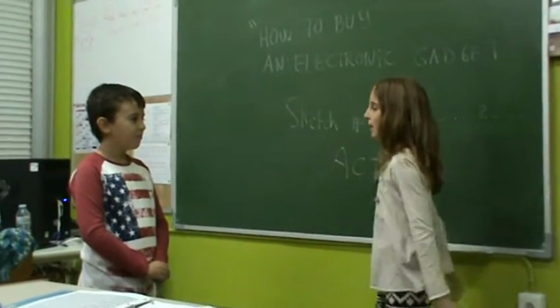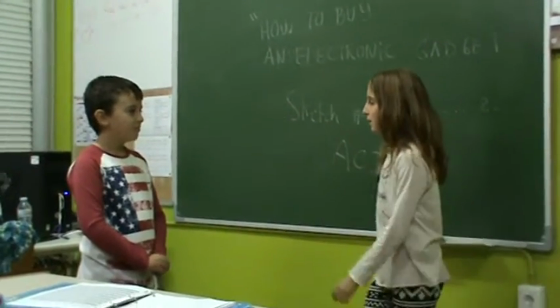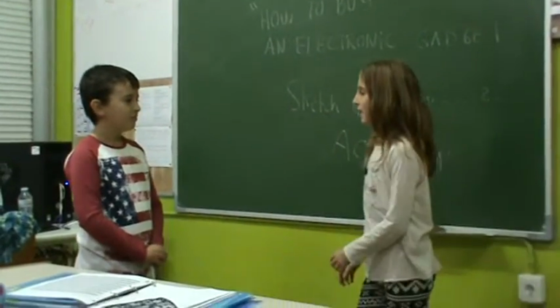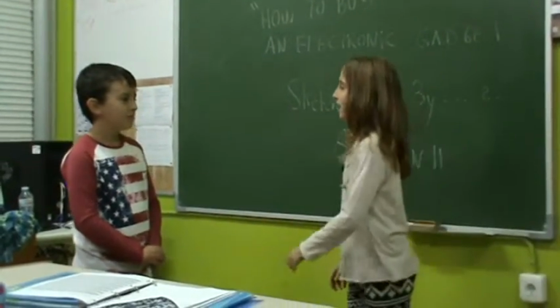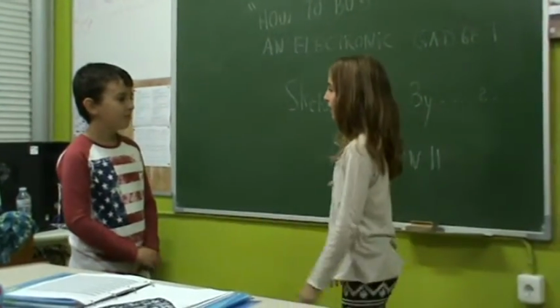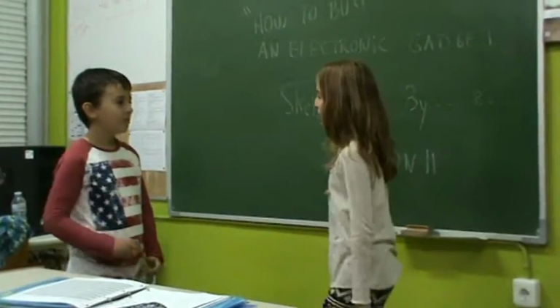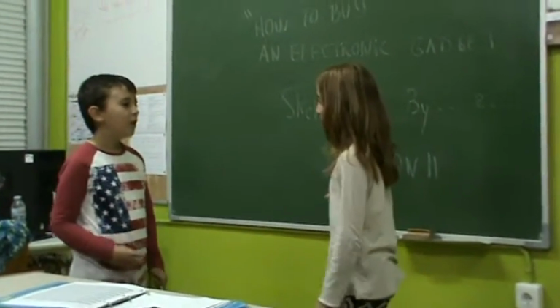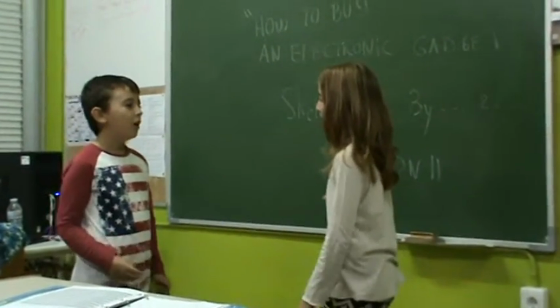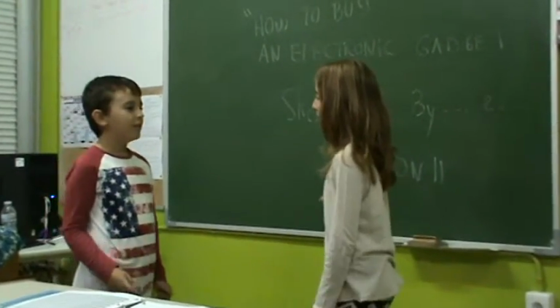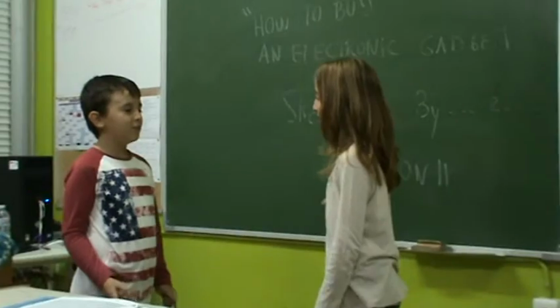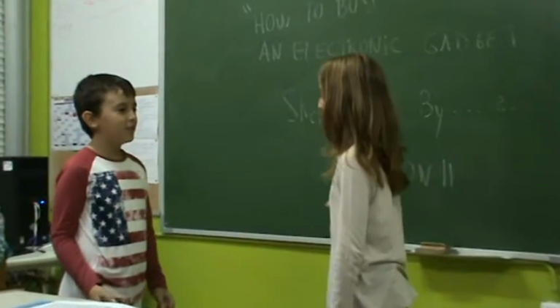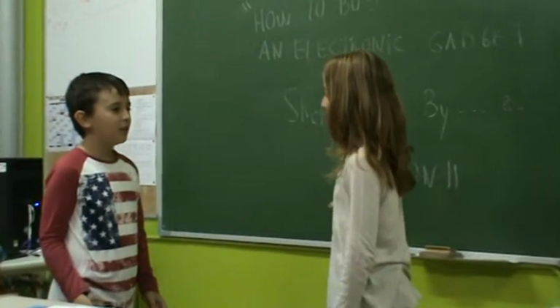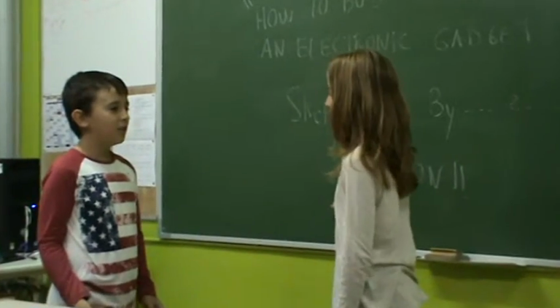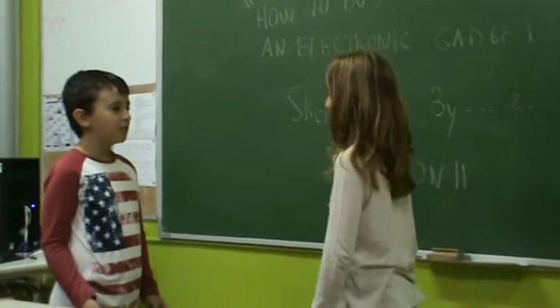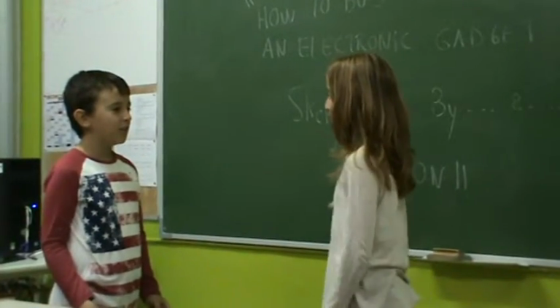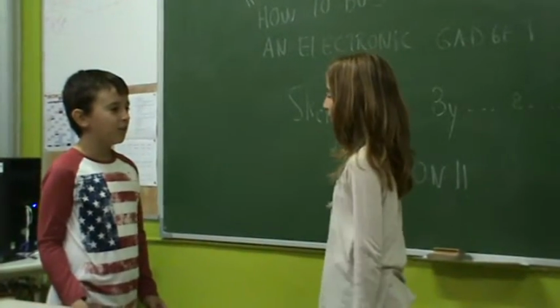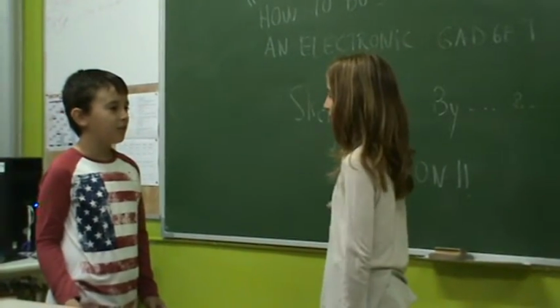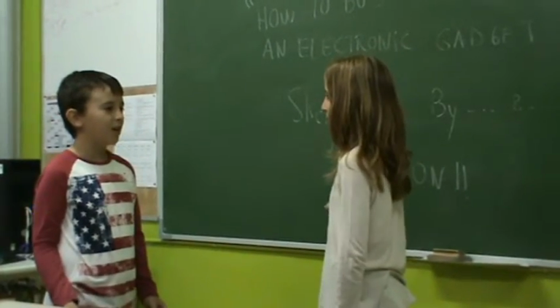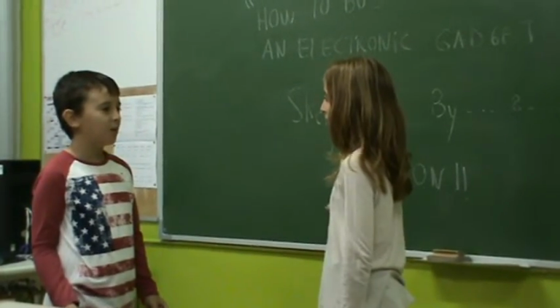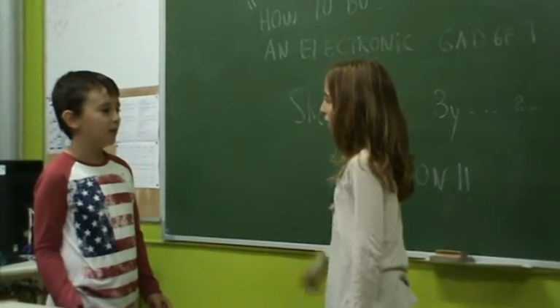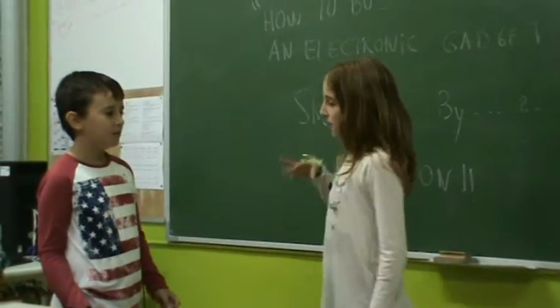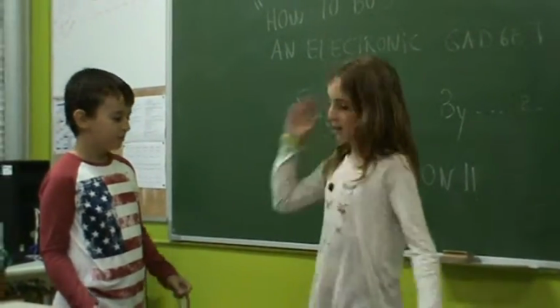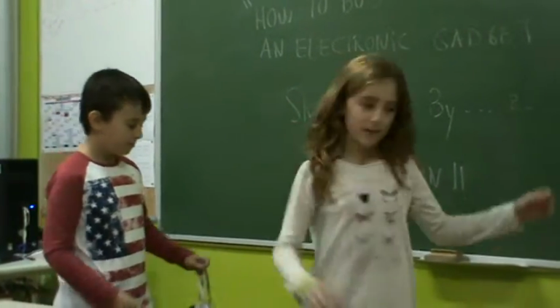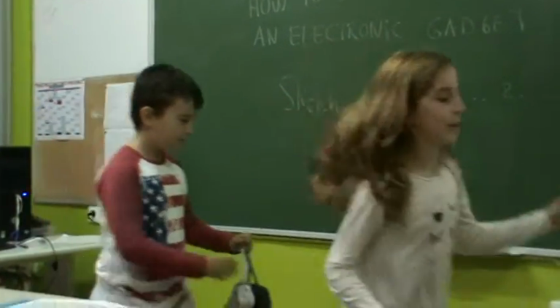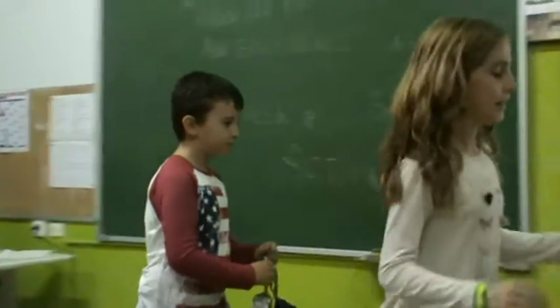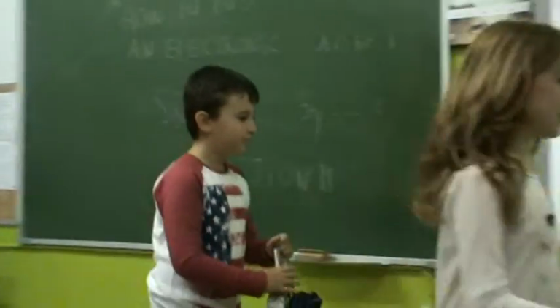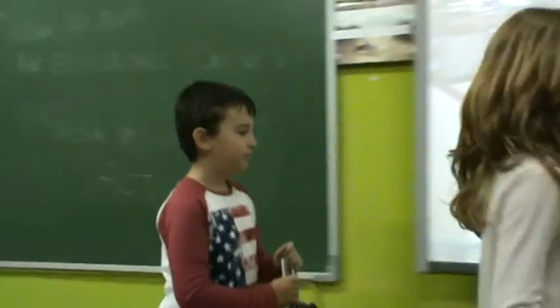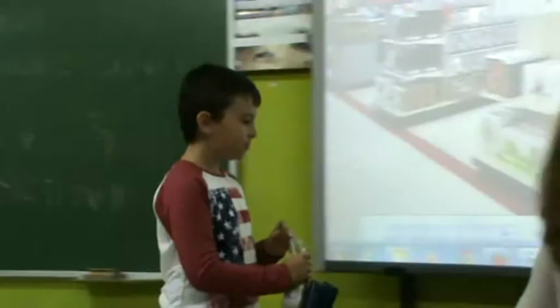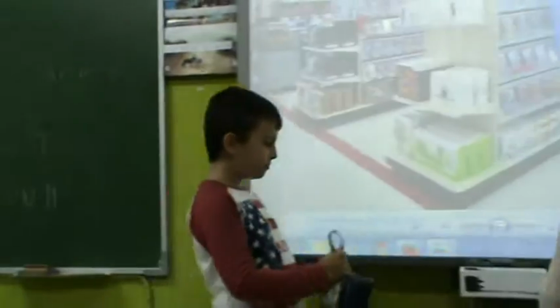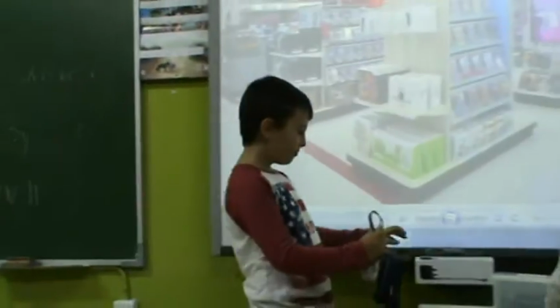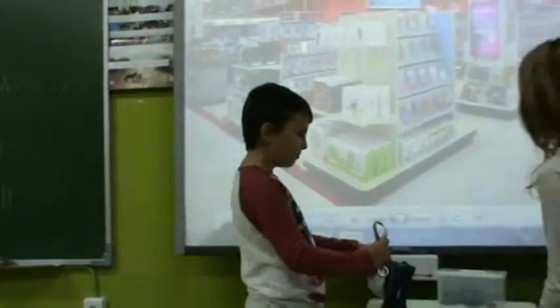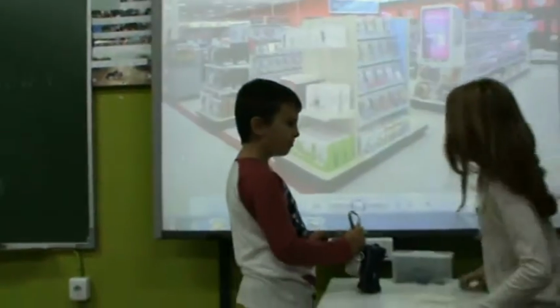Hello there. Can I help you? Oh yes, please. I need a new charger for my digital camera. Come this way, please. All the chargers for digital cameras are available.